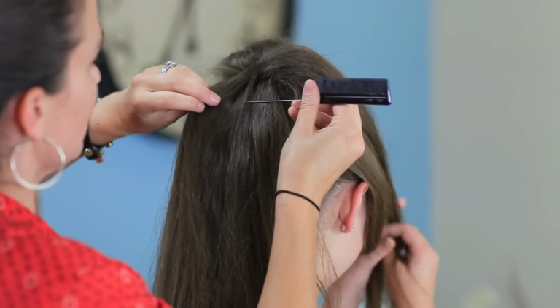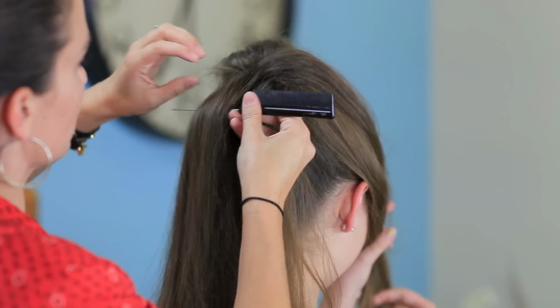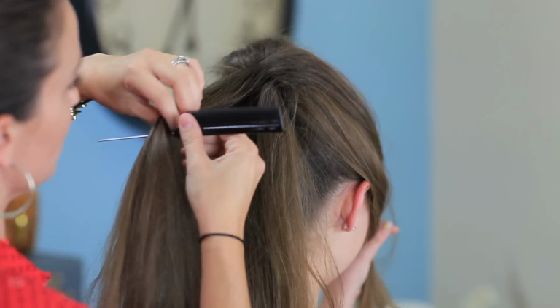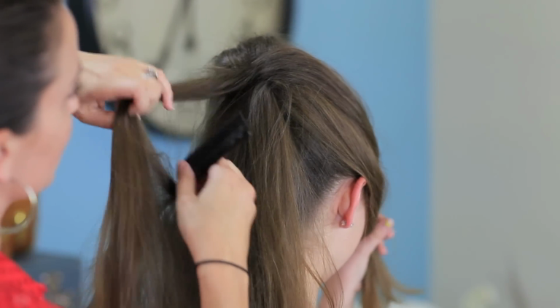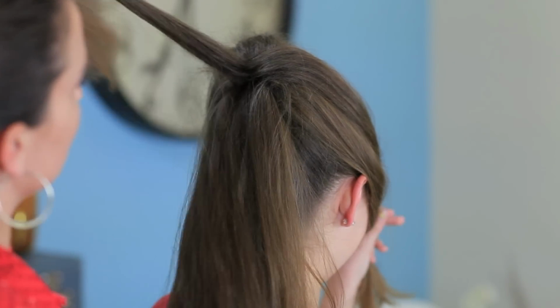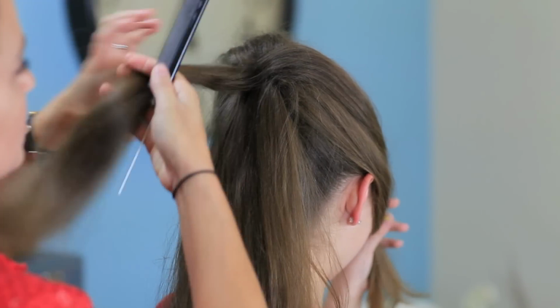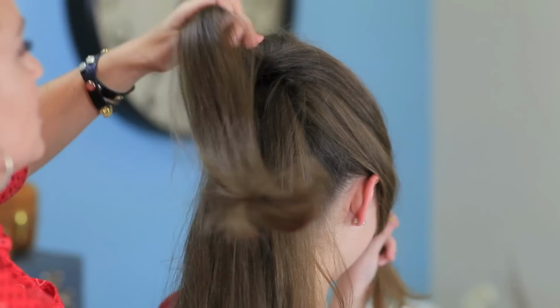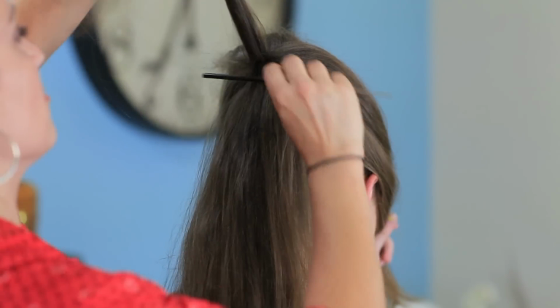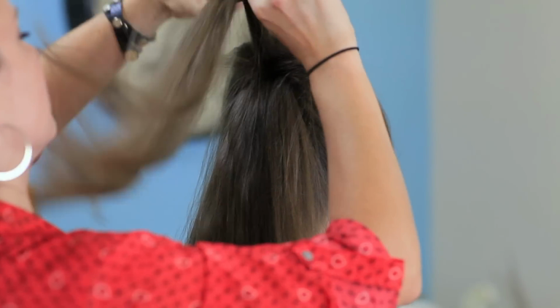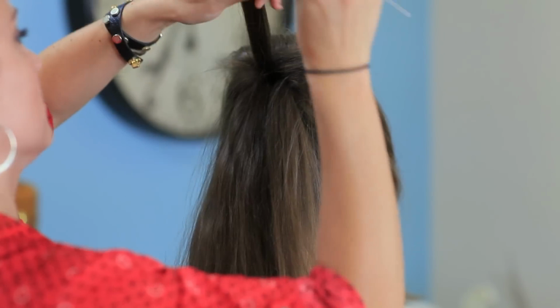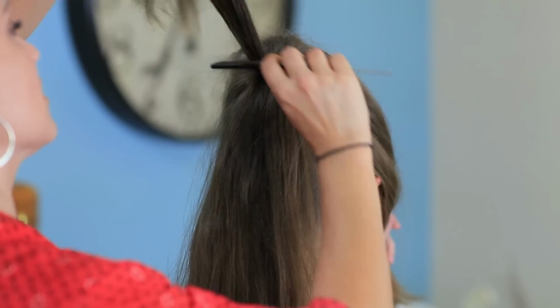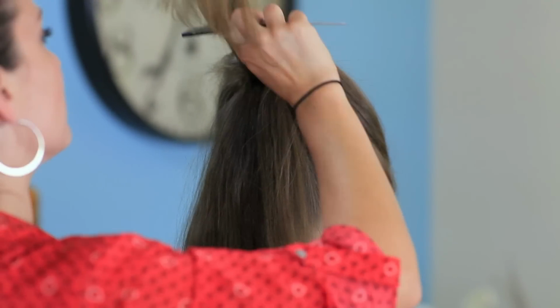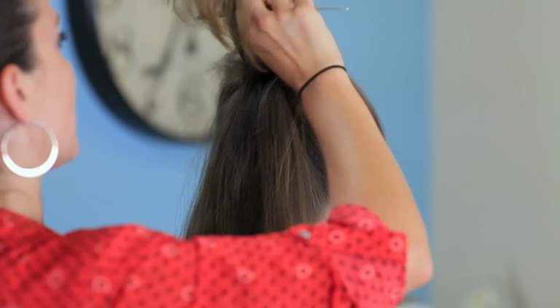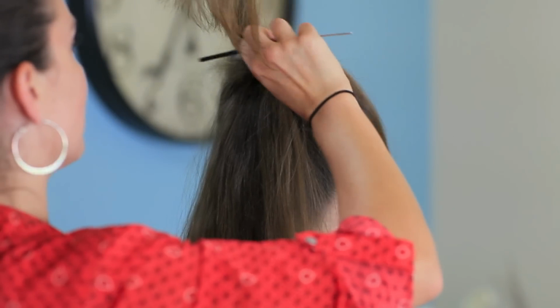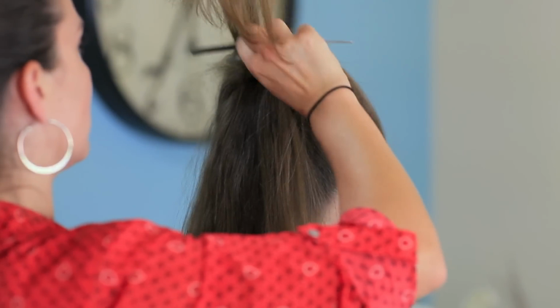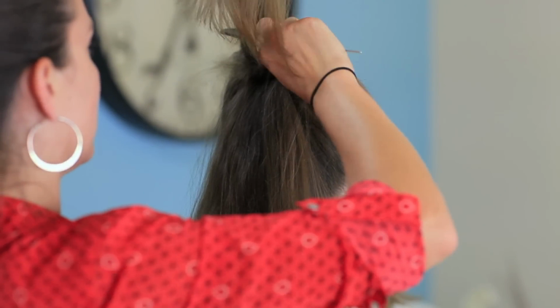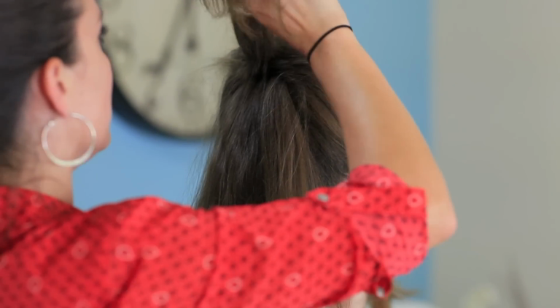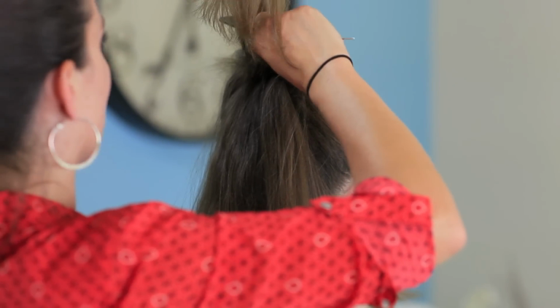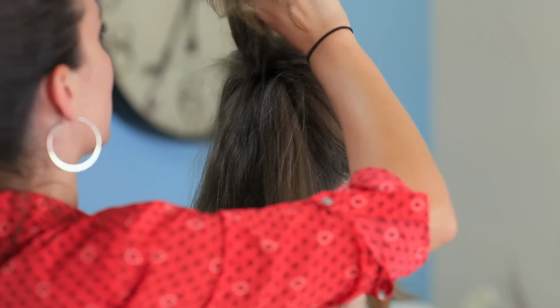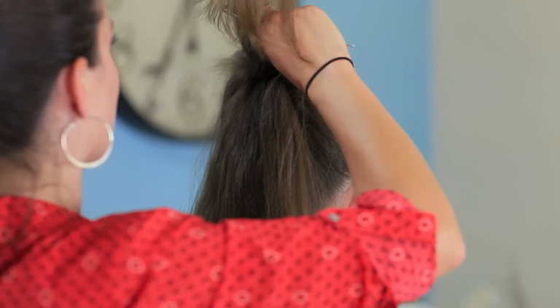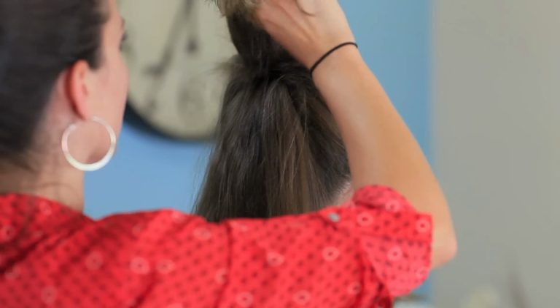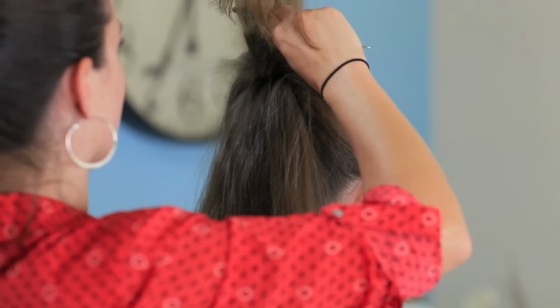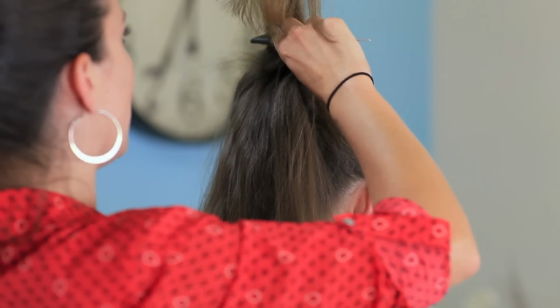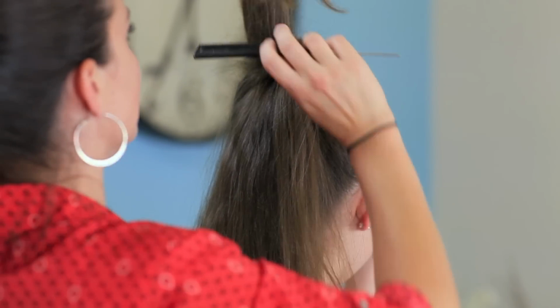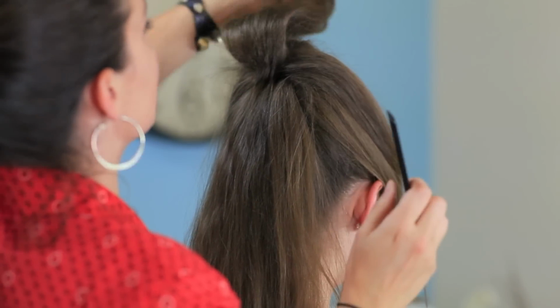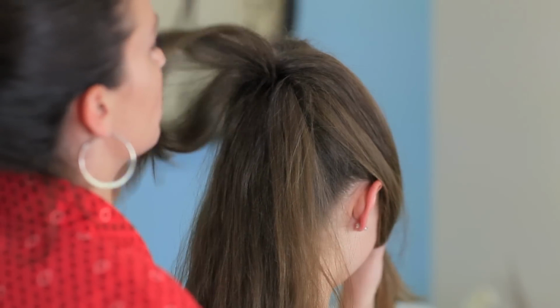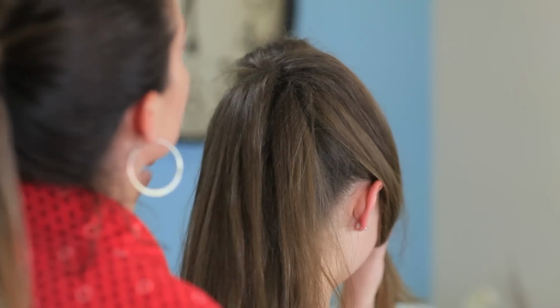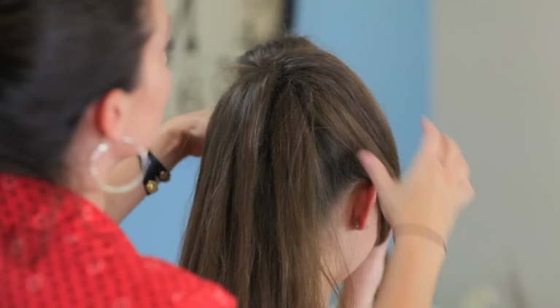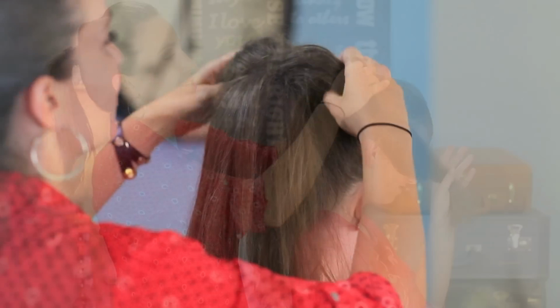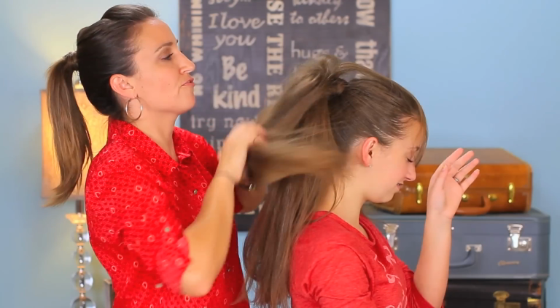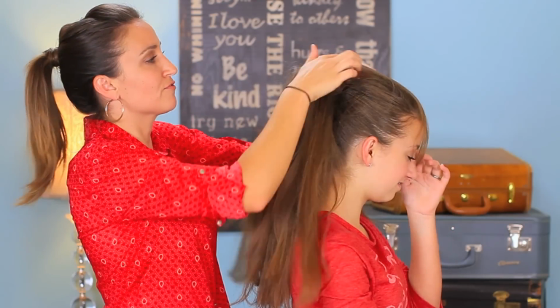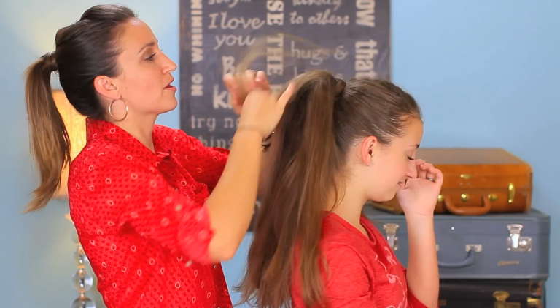Maybe just one more, just mostly the top part — the underneath doesn't matter as much. You can go as big or as soft in the teasing as you want; it just depends on how fluffy and full you want it.